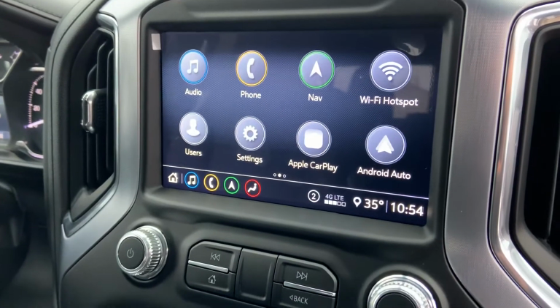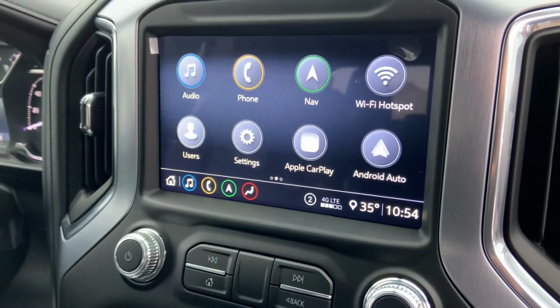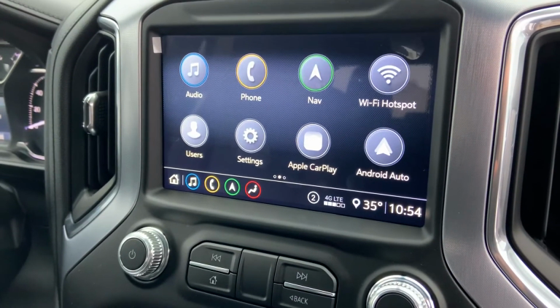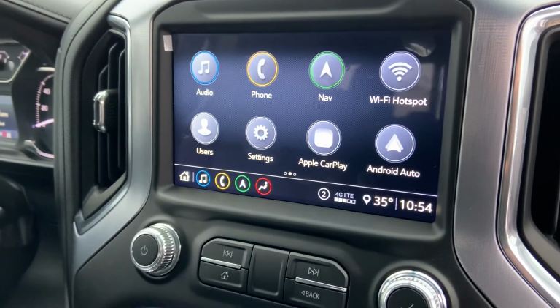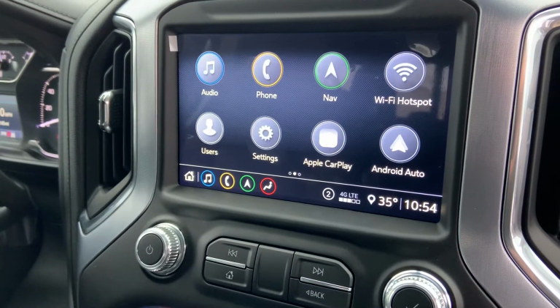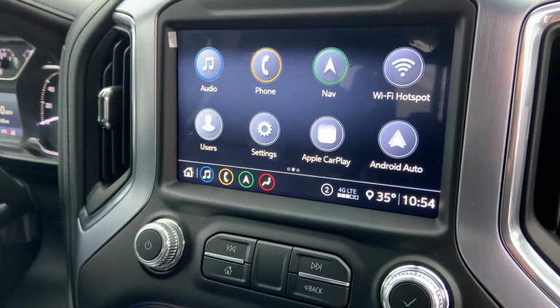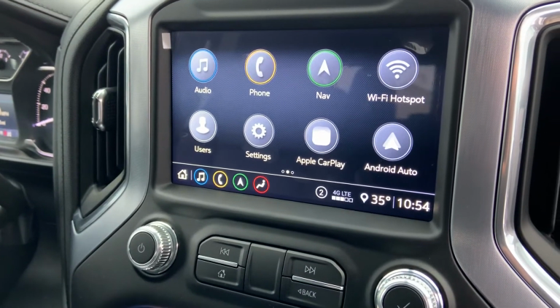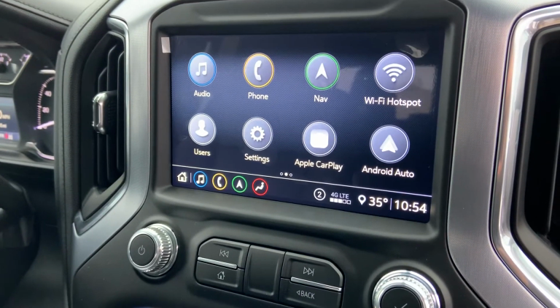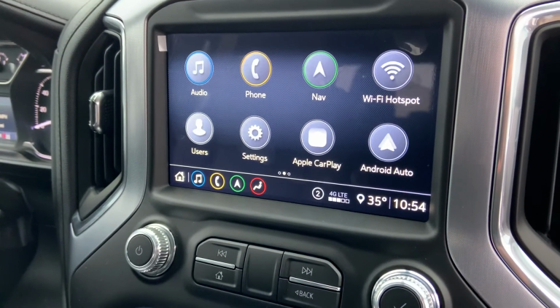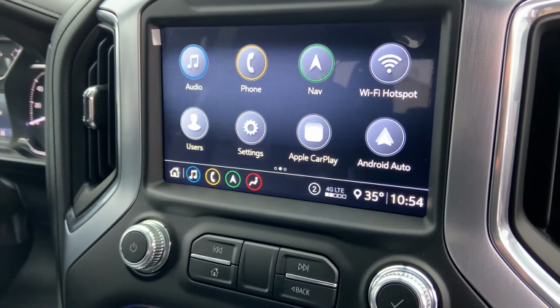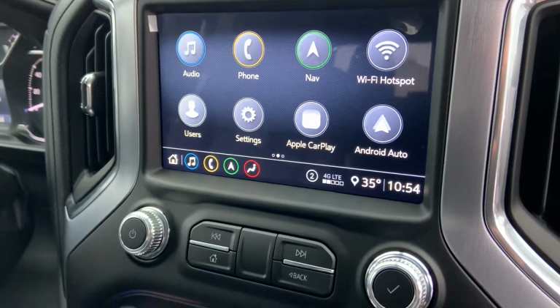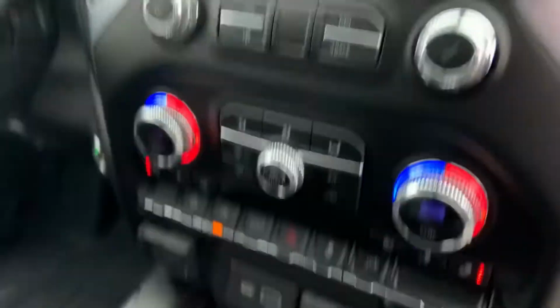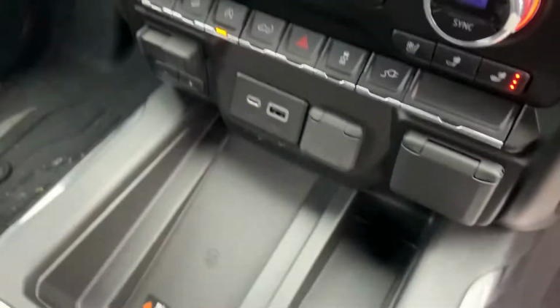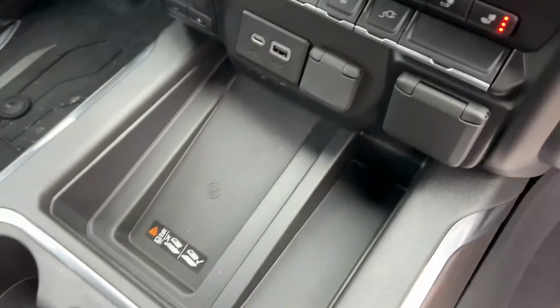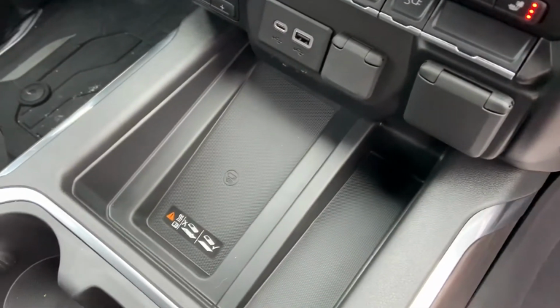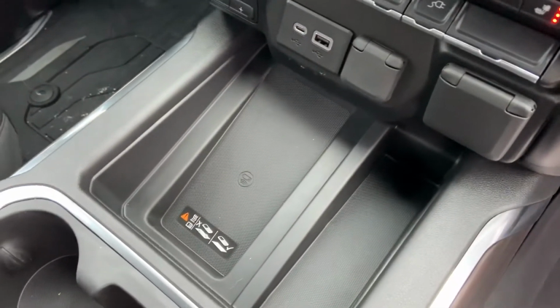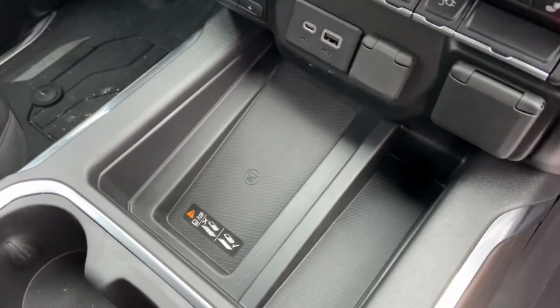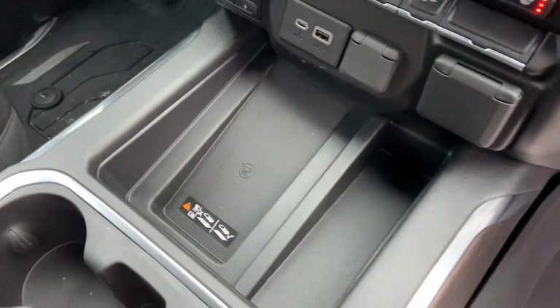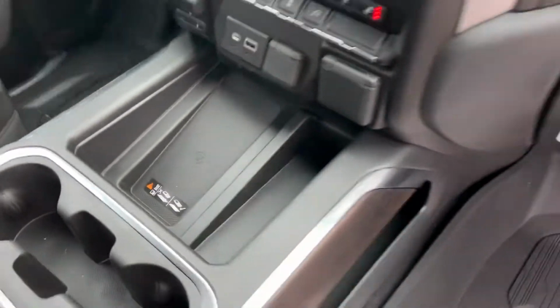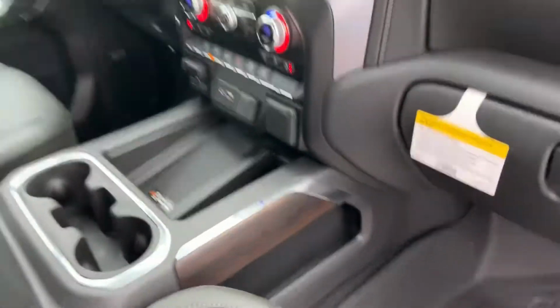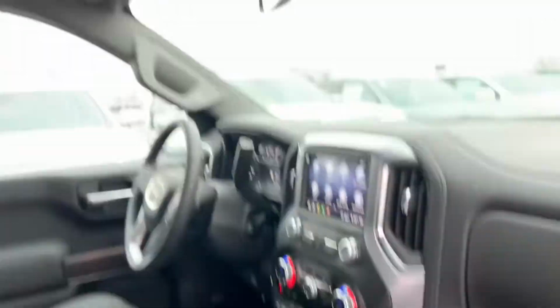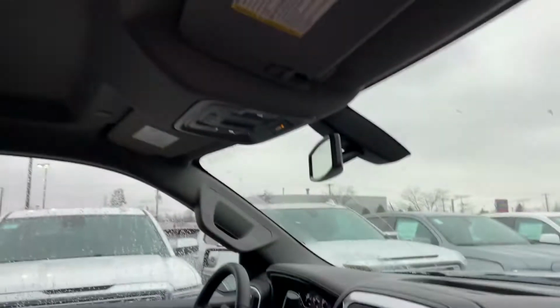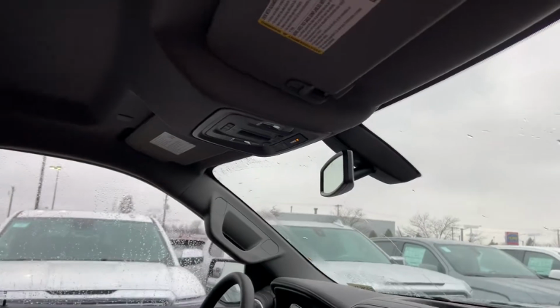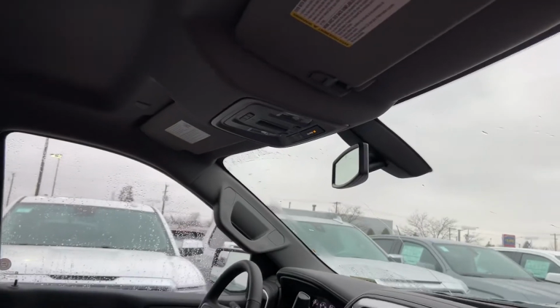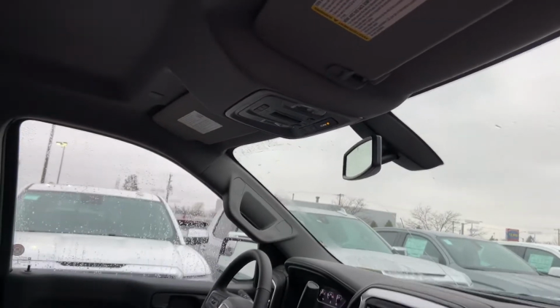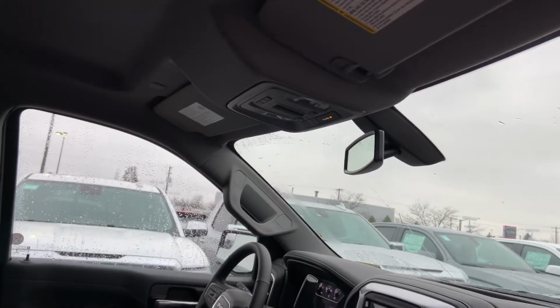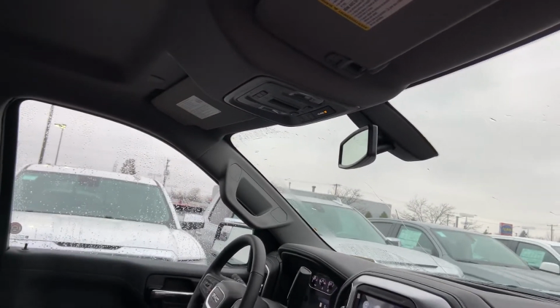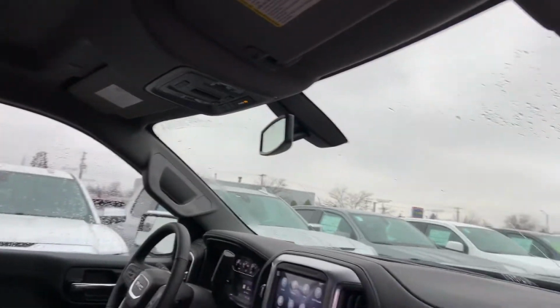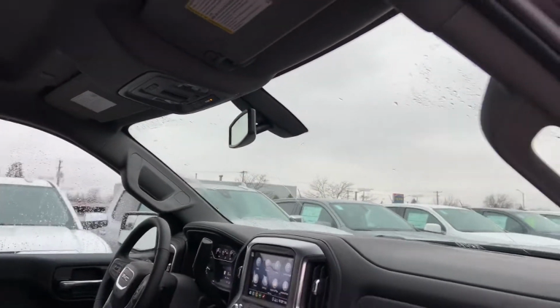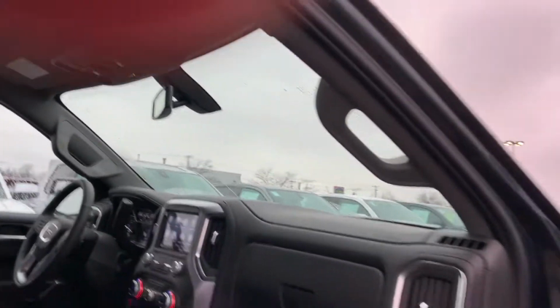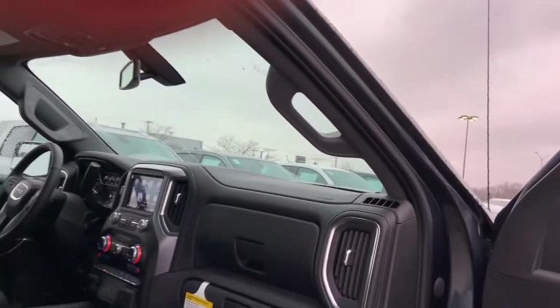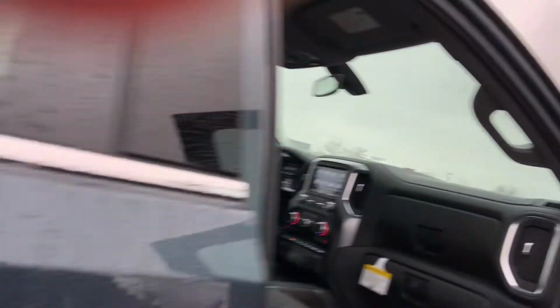Vehicle comes equipped with Apple CarPlay and Android Auto. This also has factory navigation. Big wireless charging pad right there in the middle. Up top, presets for power garage door openers, rear sliding window, and your OnStar controls.